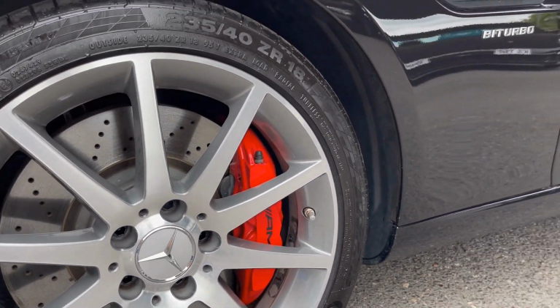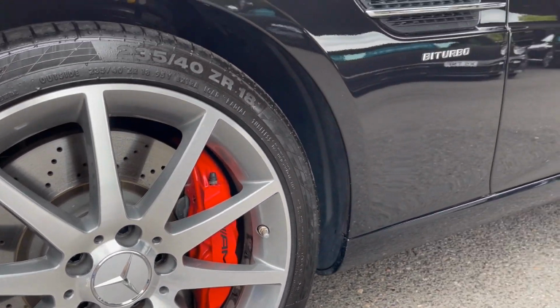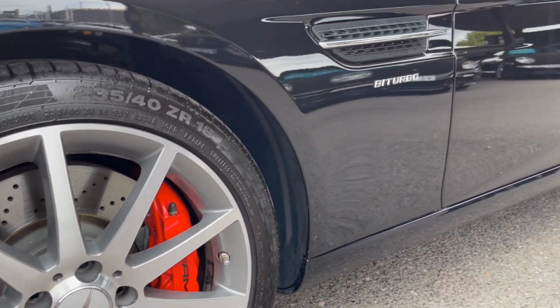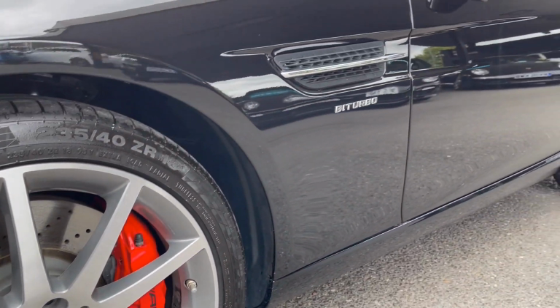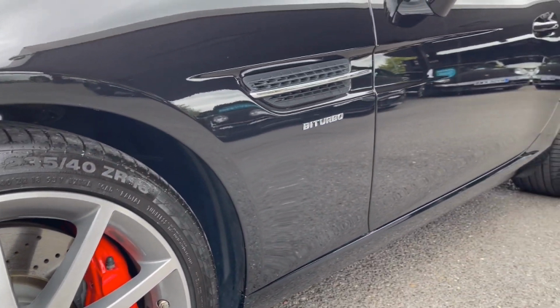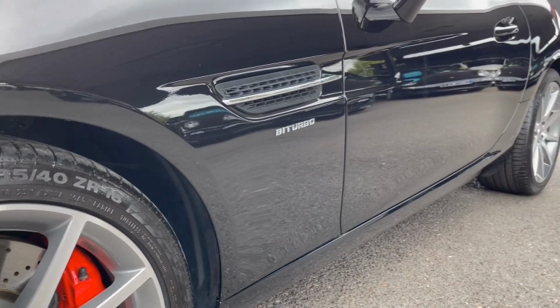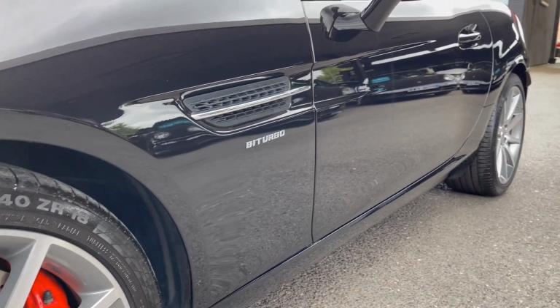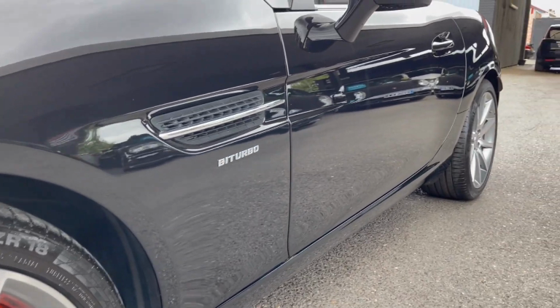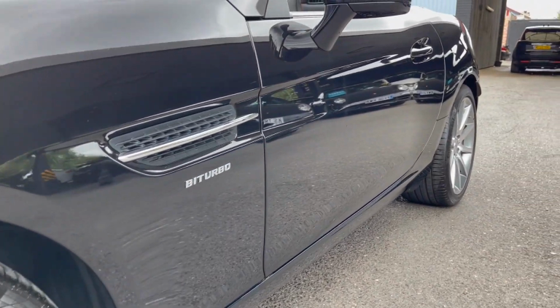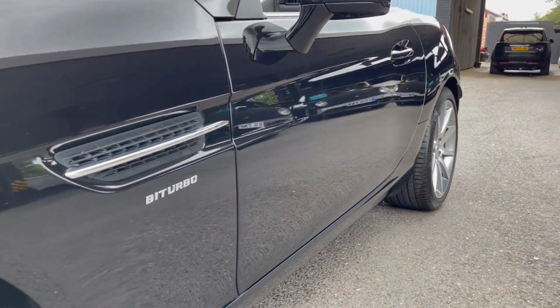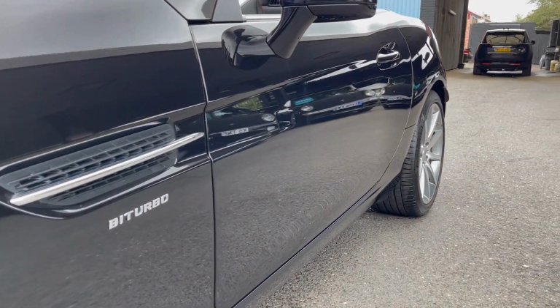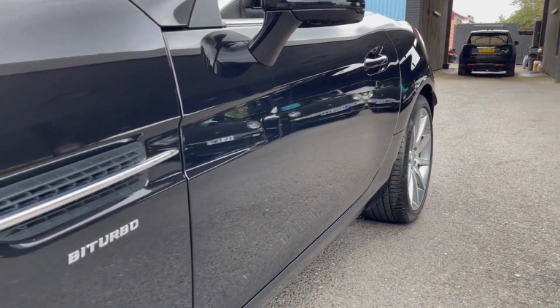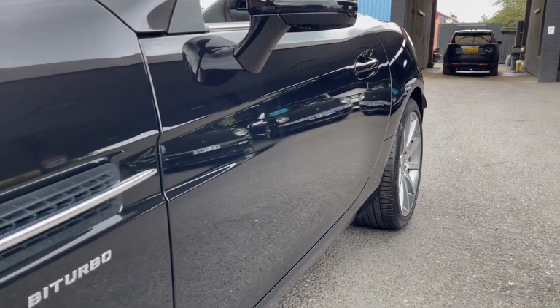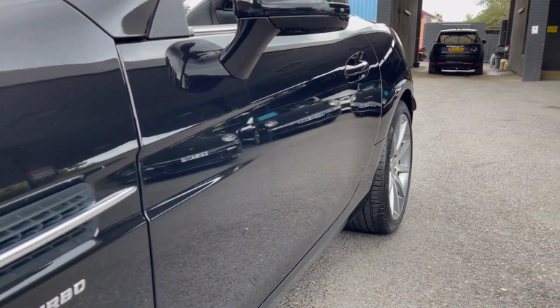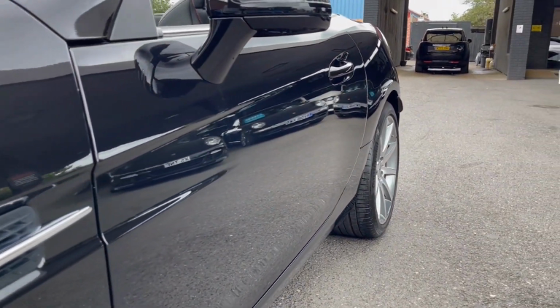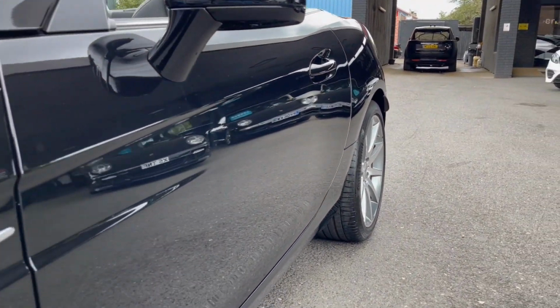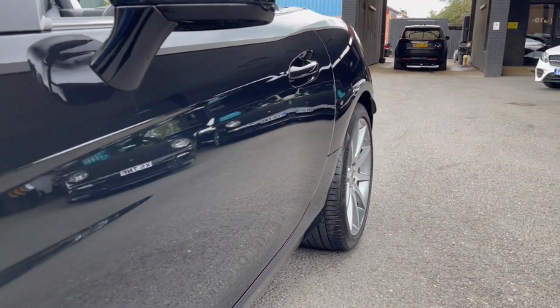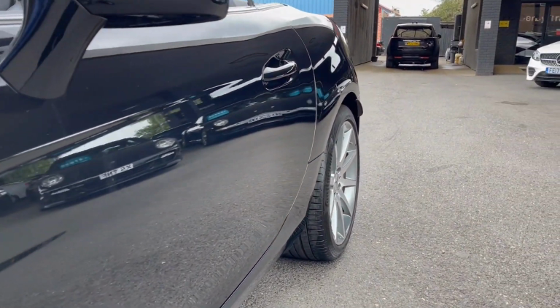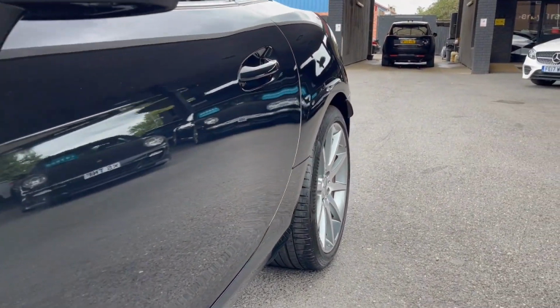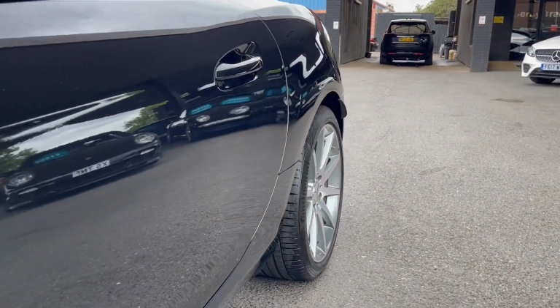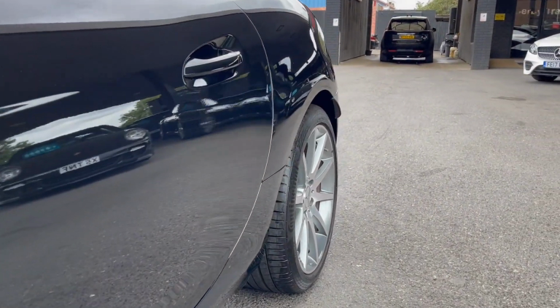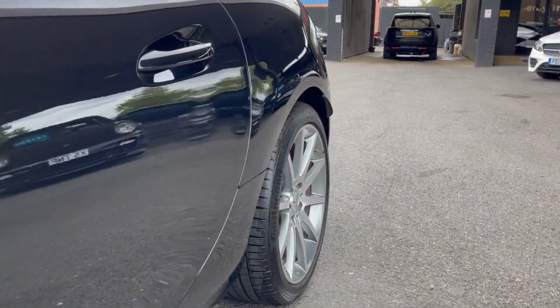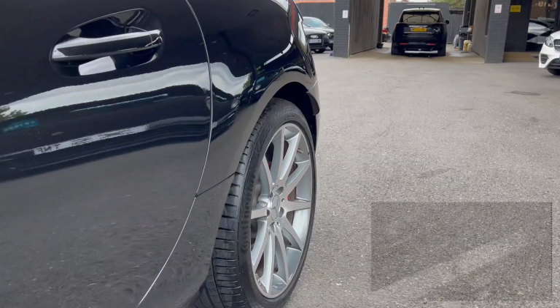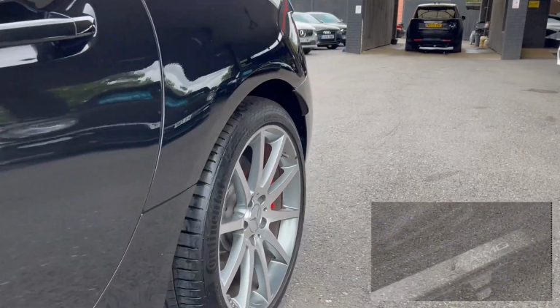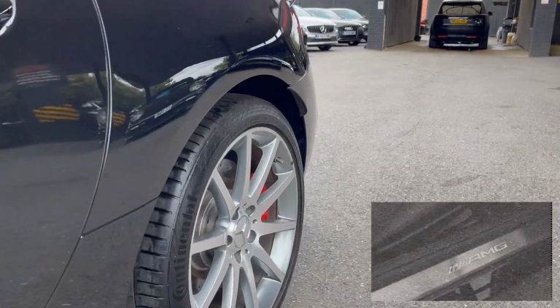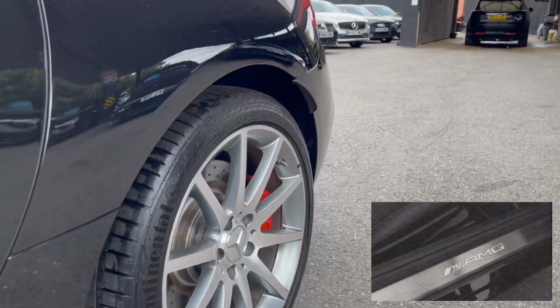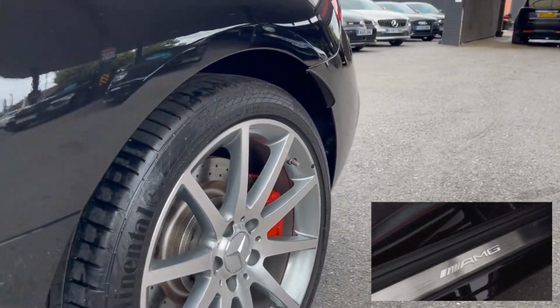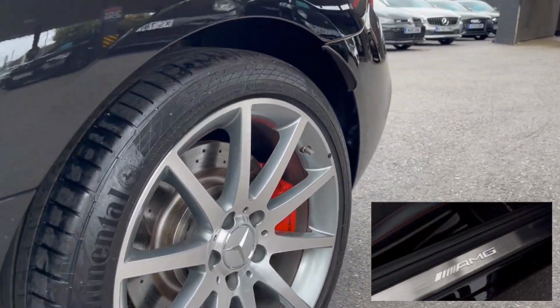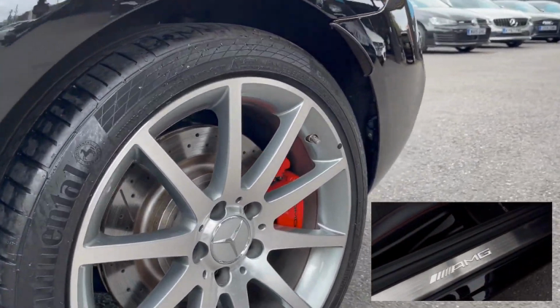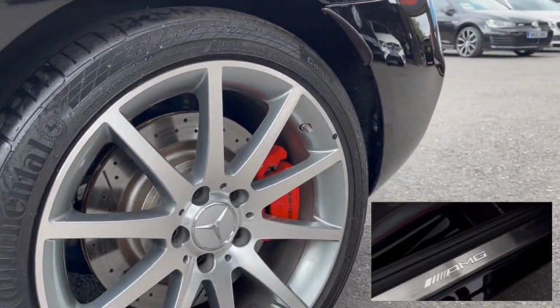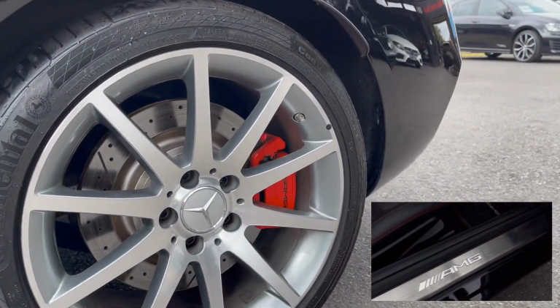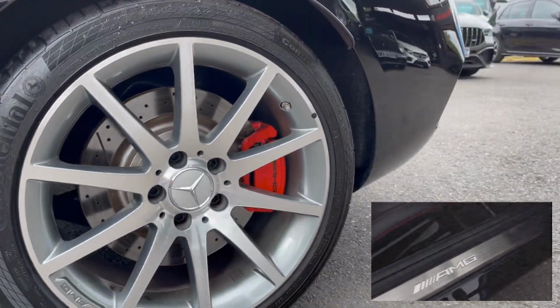The SLC has done just under 10,000 miles and has been serviced 3 times by a Mercedes main dealer, carried out in 2020, 2021 and 2022.